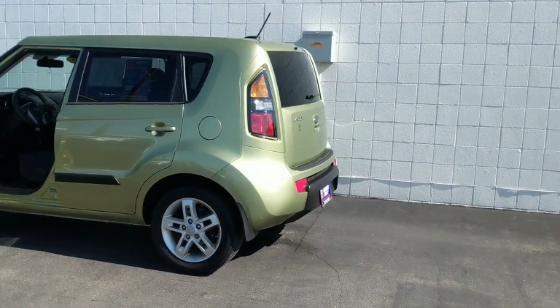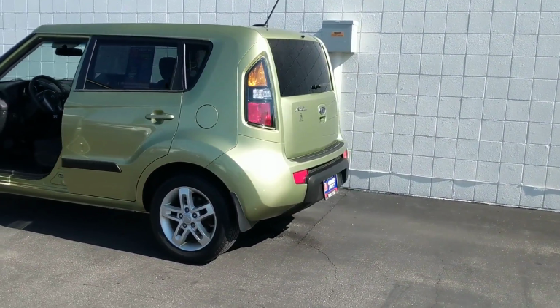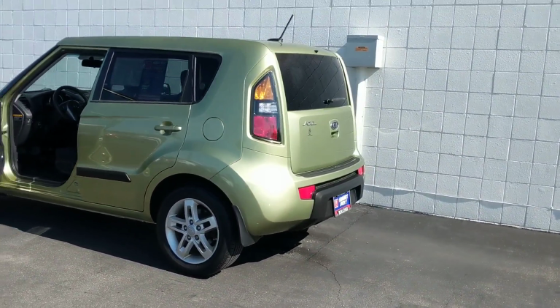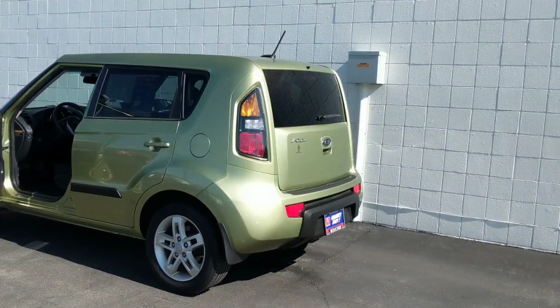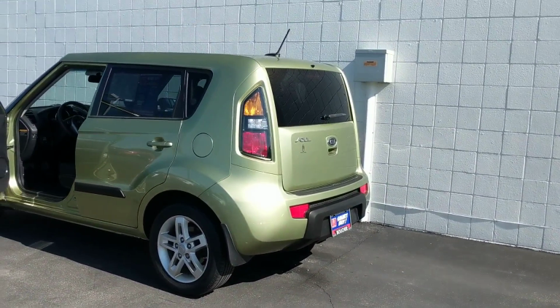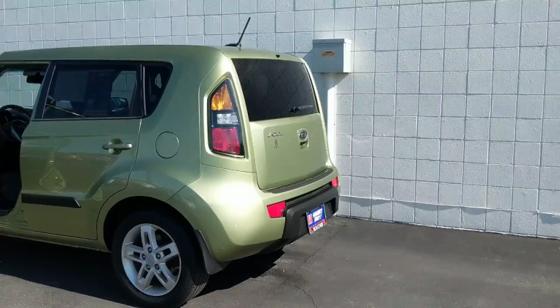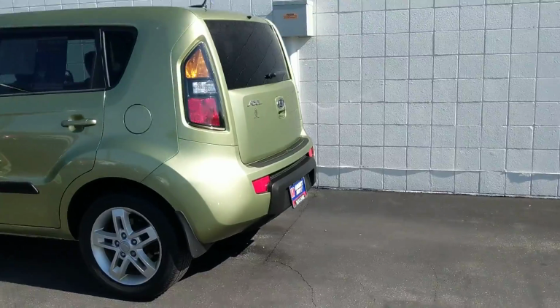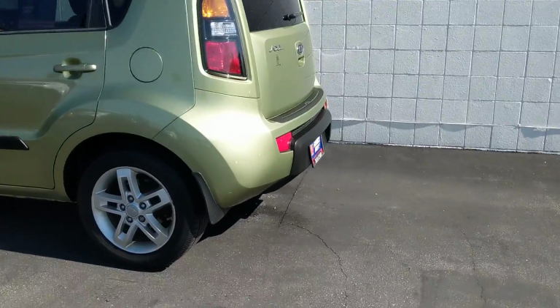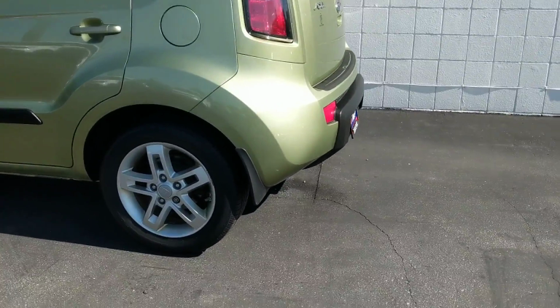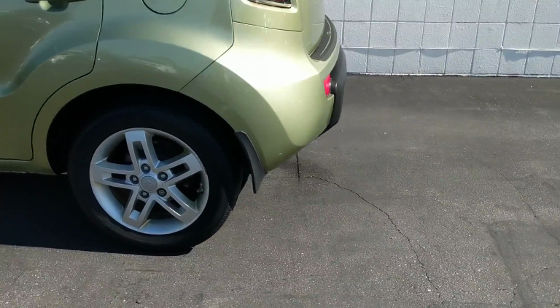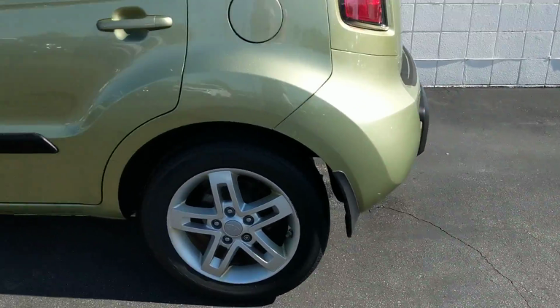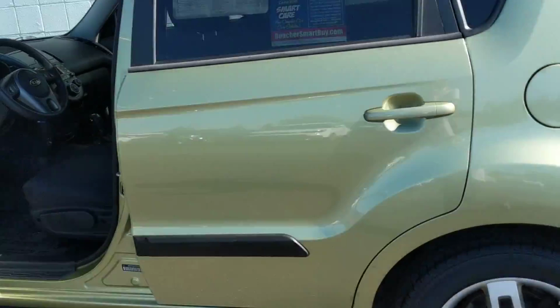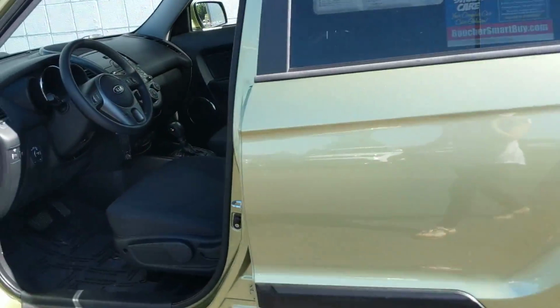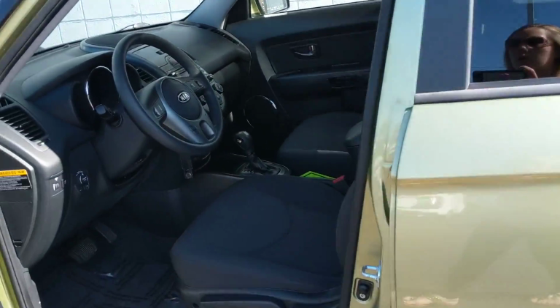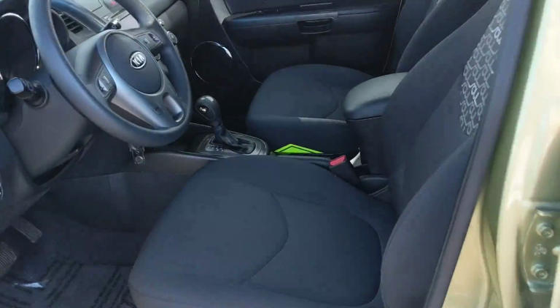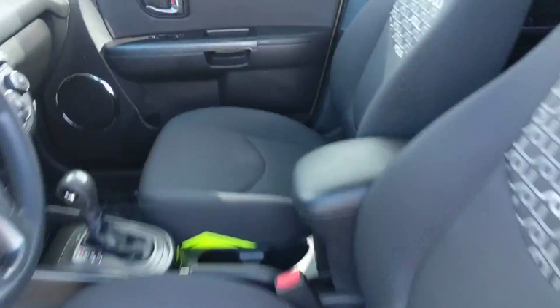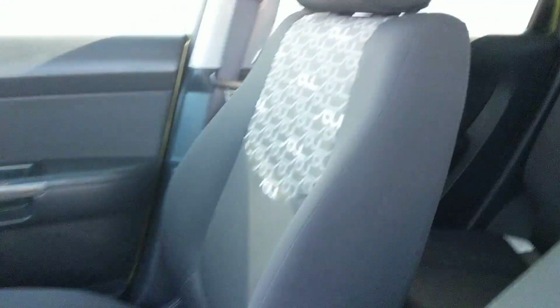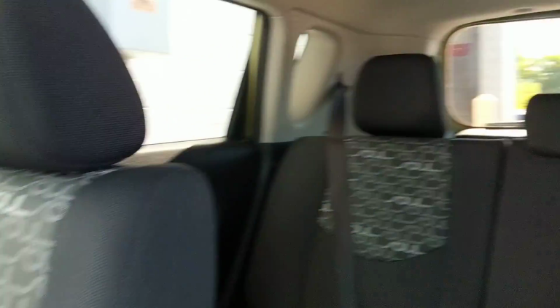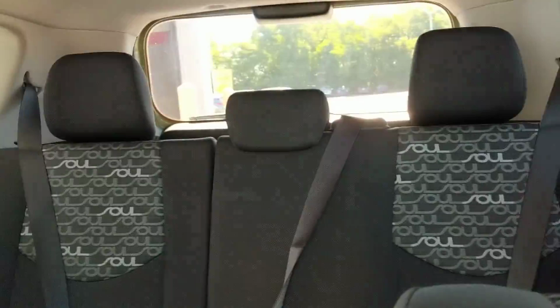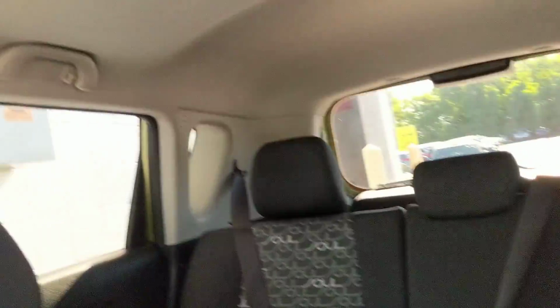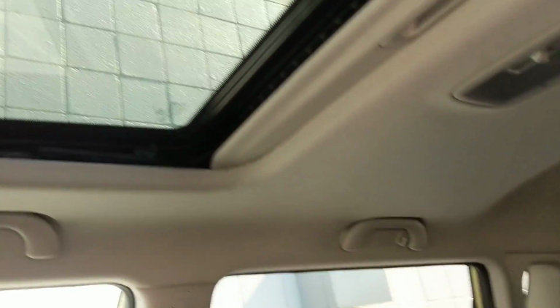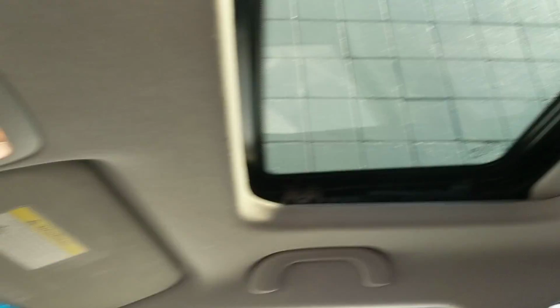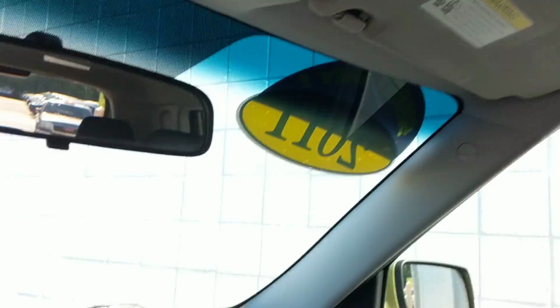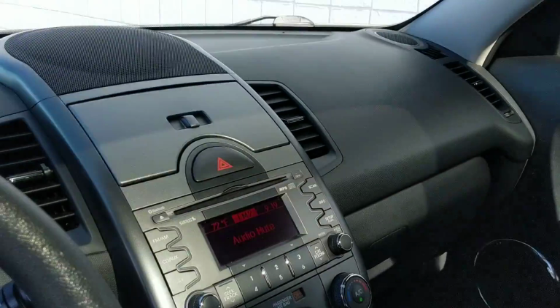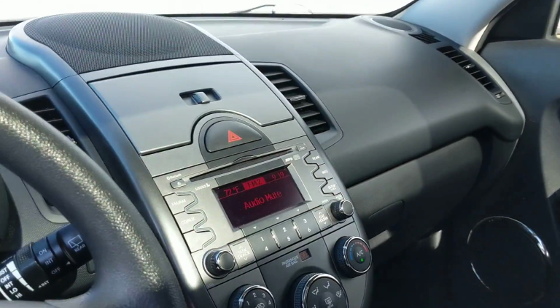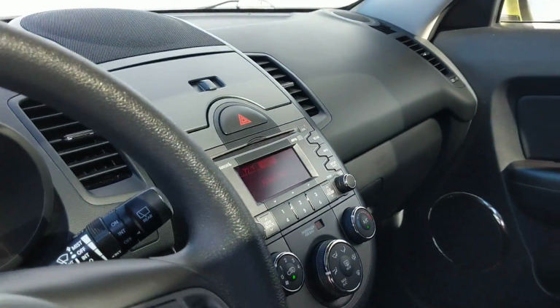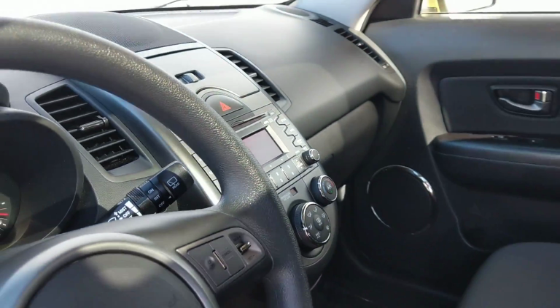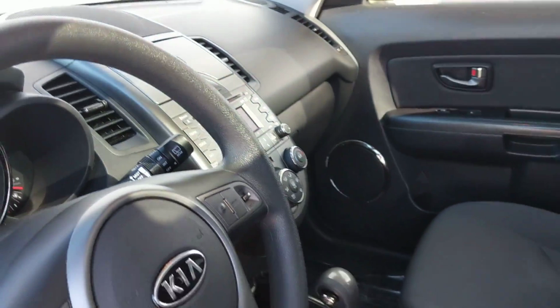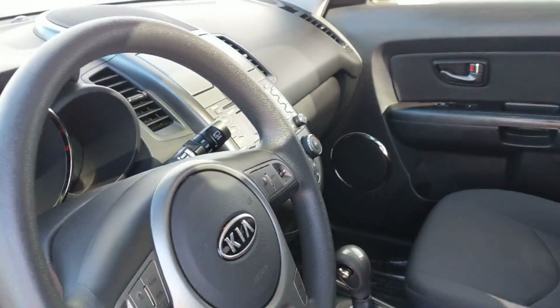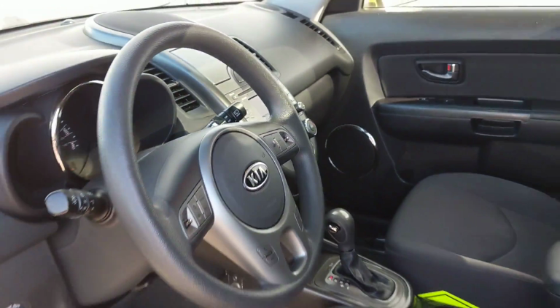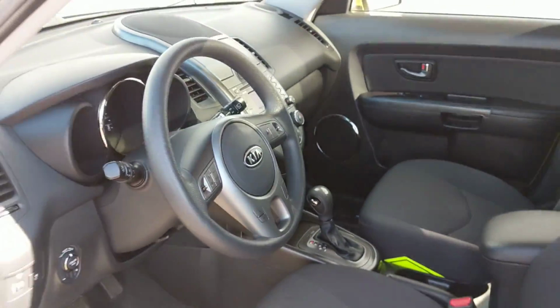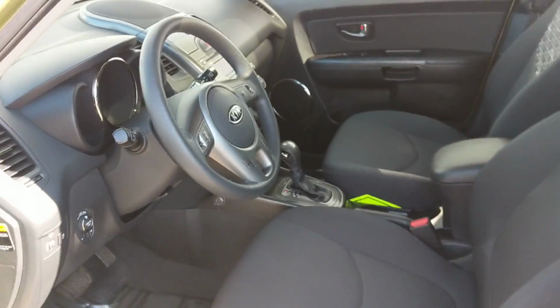Some car options are included in this vehicle. It comes with alloy wheels, premium cloth seating, a sunroof, a CD player, auxiliary and USB, Bluetooth, plus more.